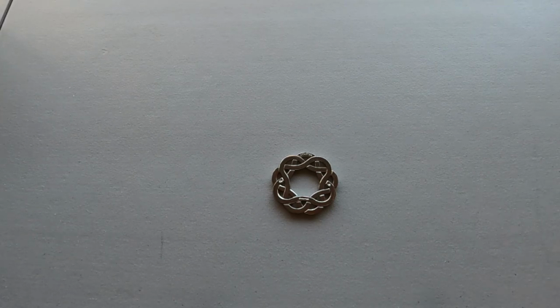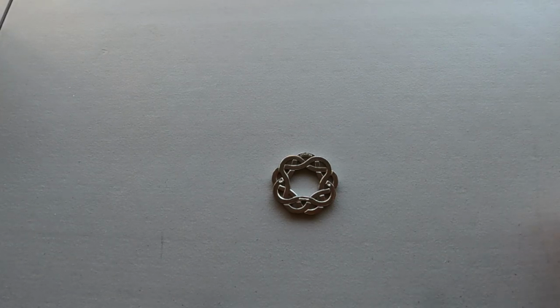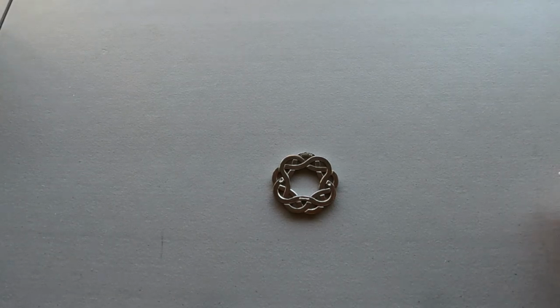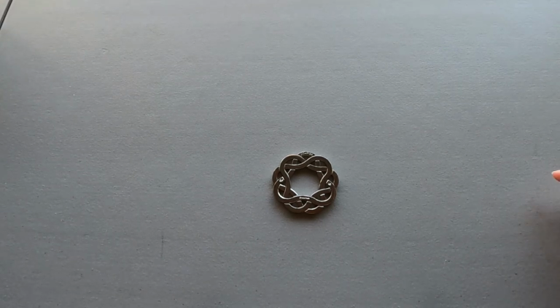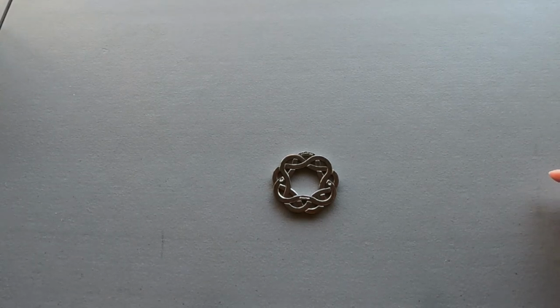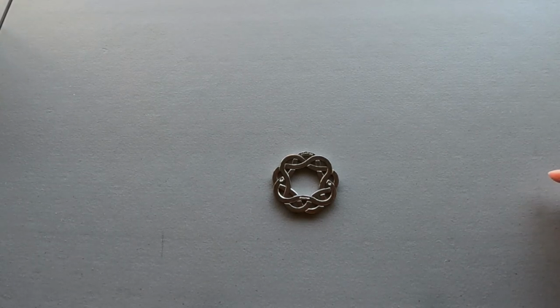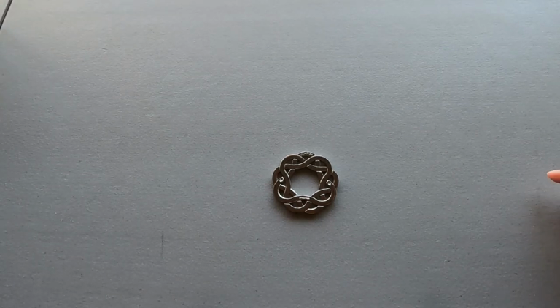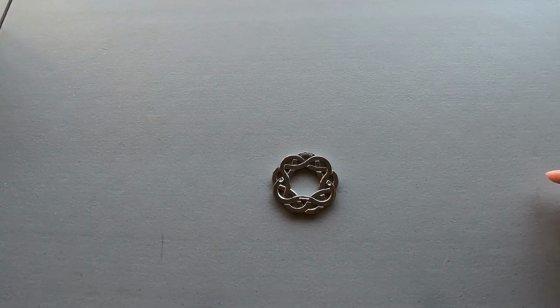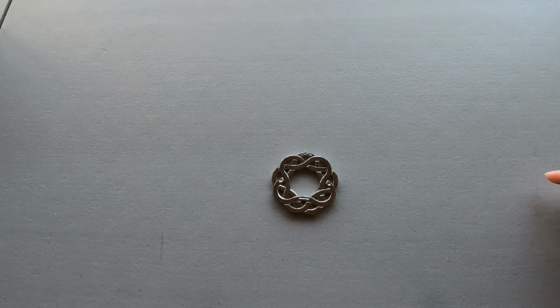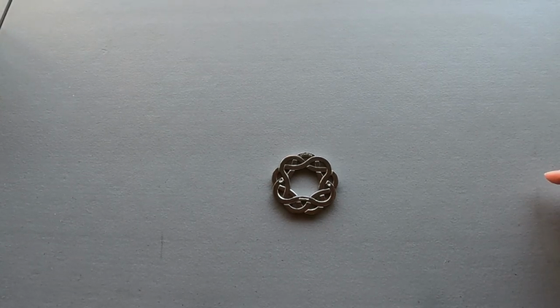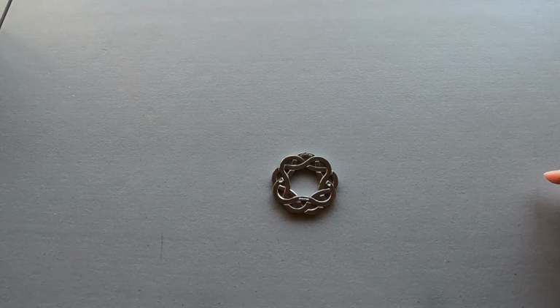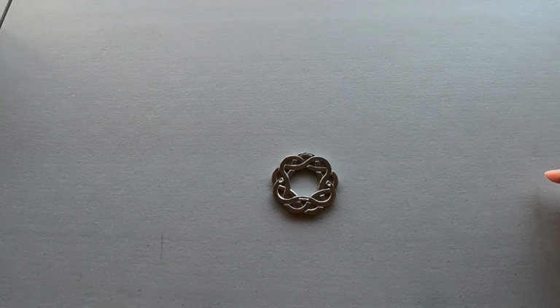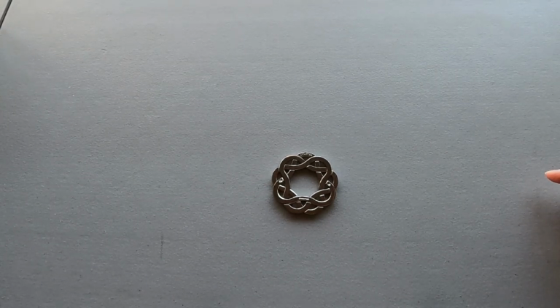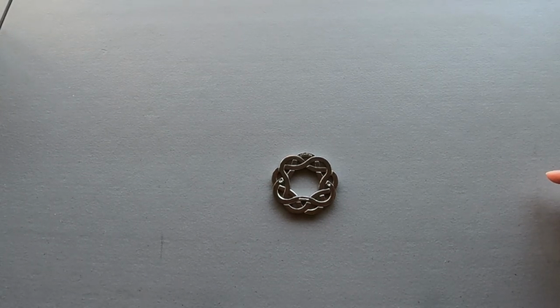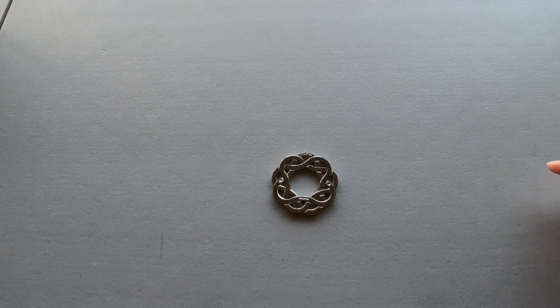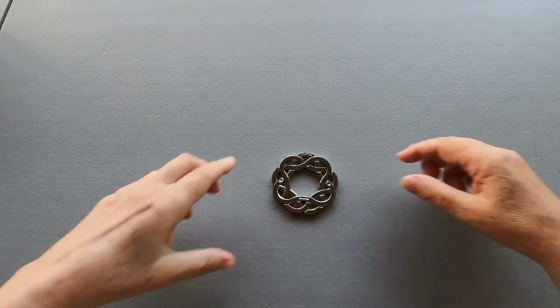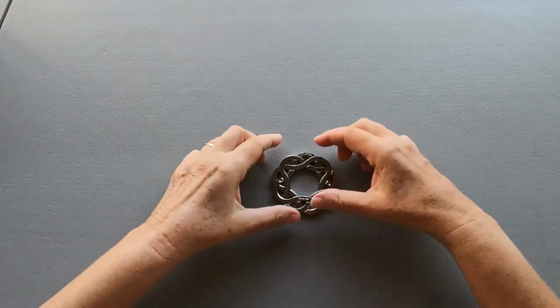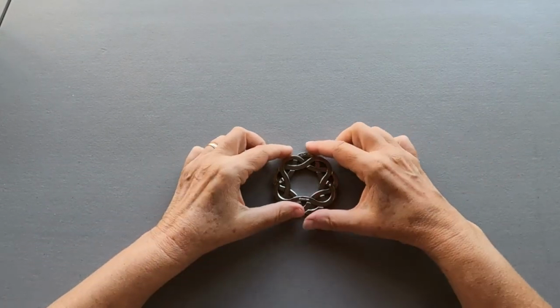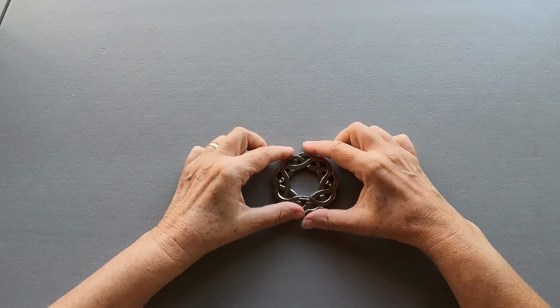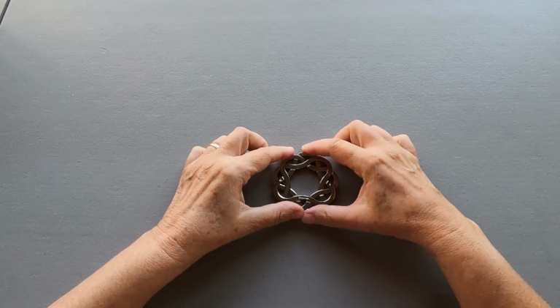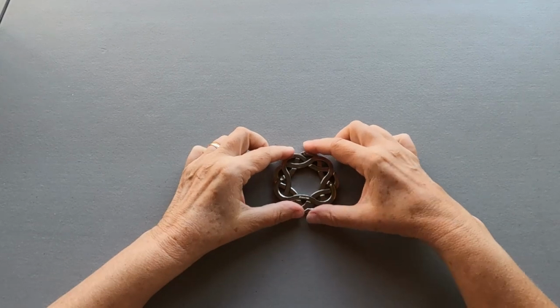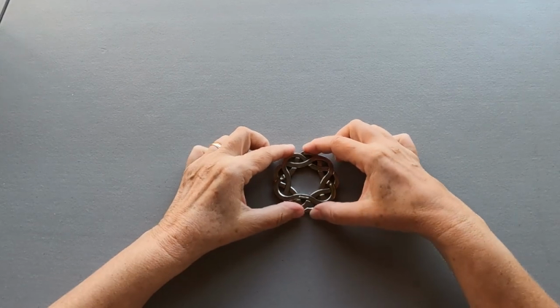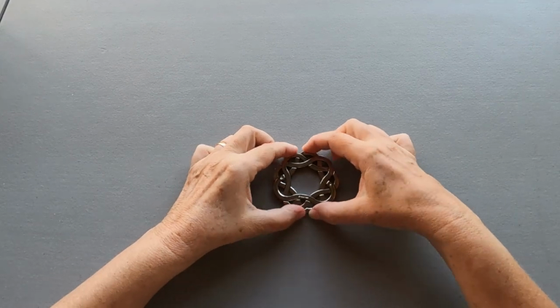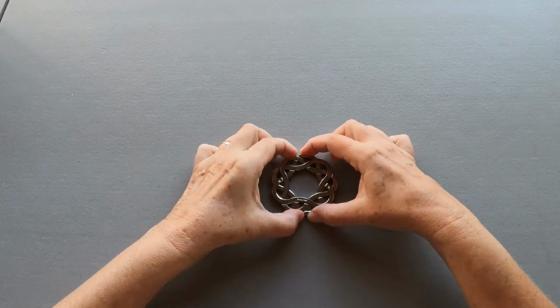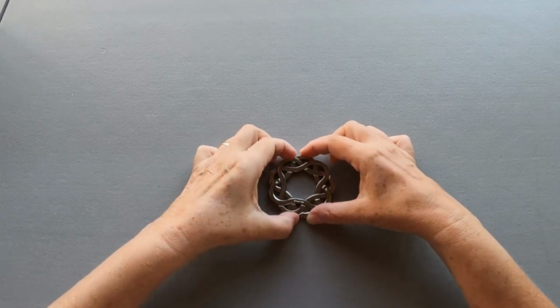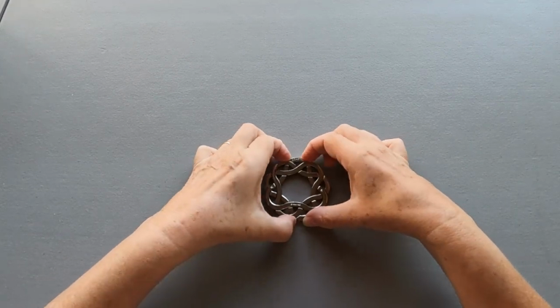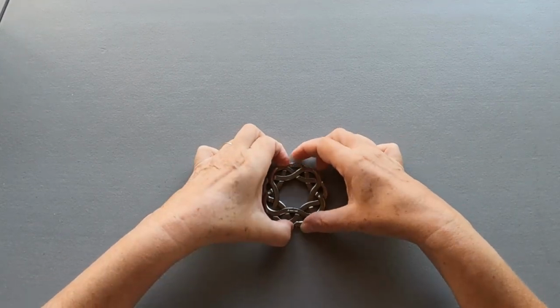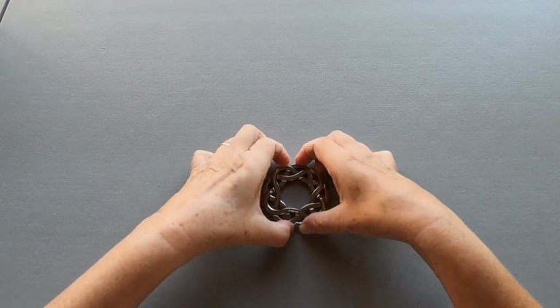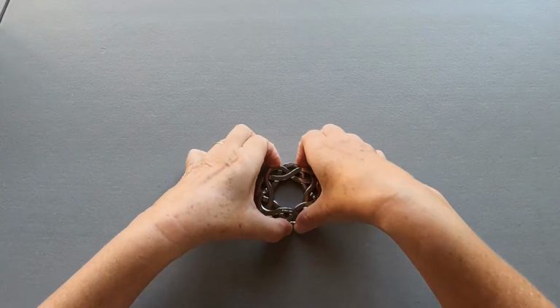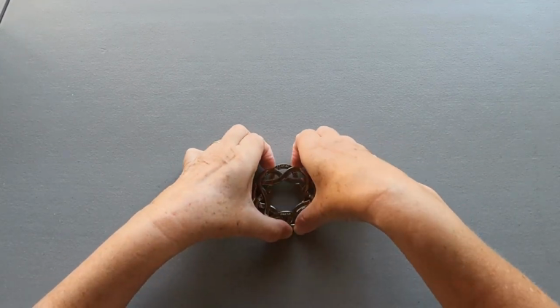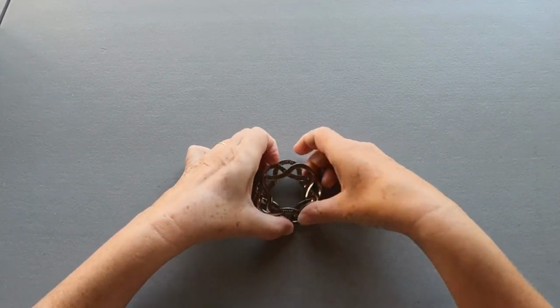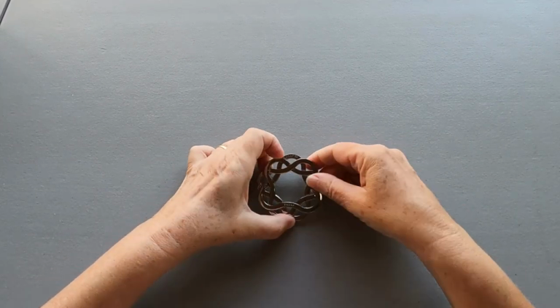Hi! Today: Puzzle Coaster by Anayama. I'm going to show you the easiest way to solve it.